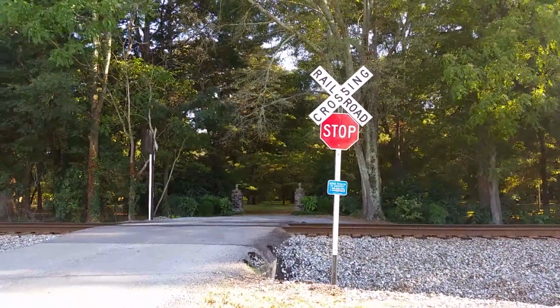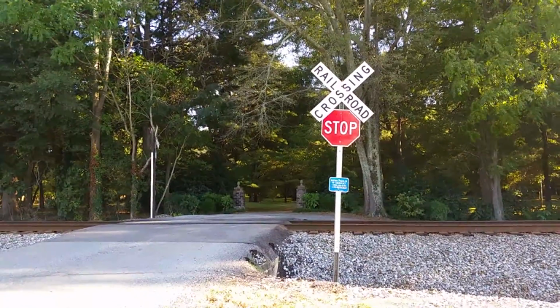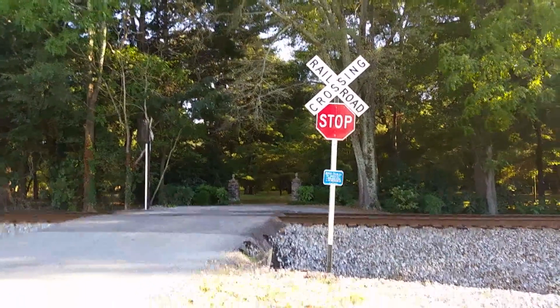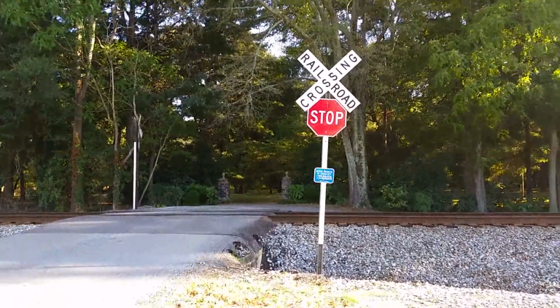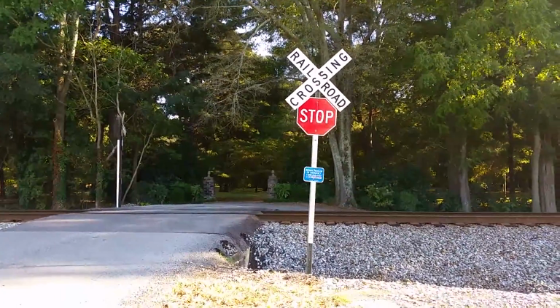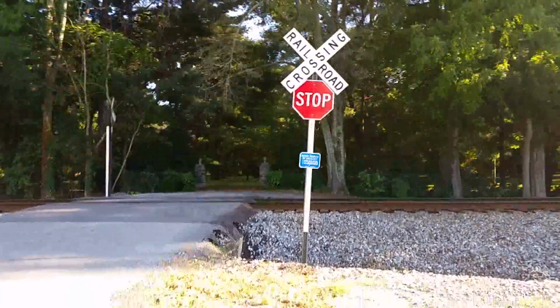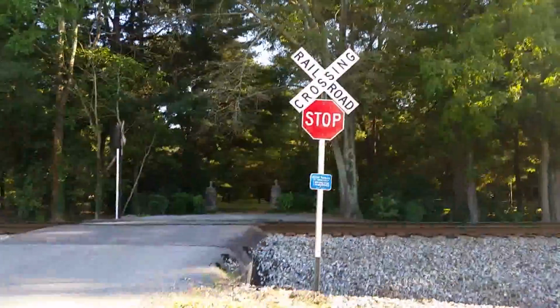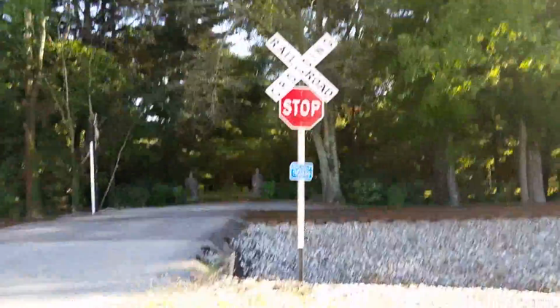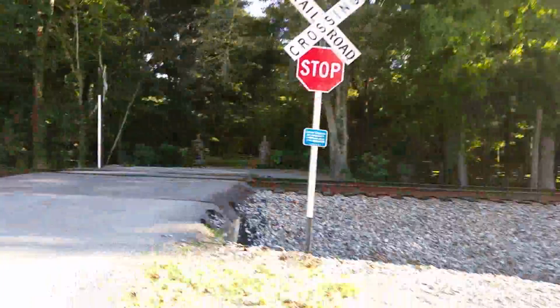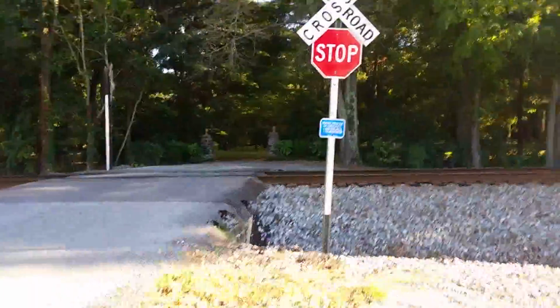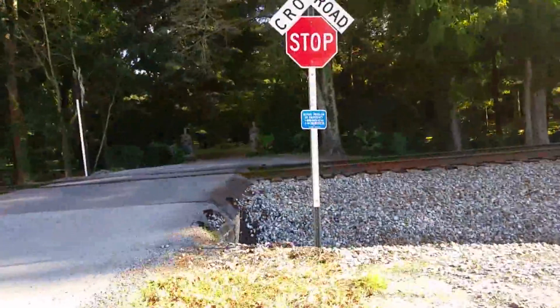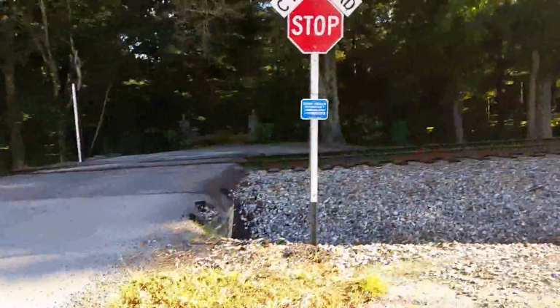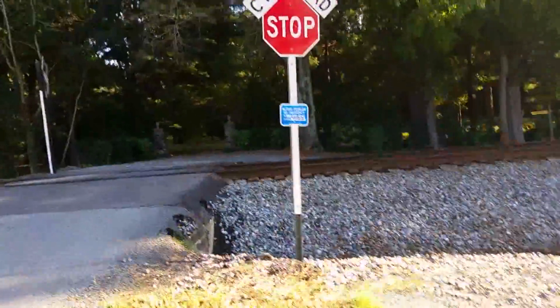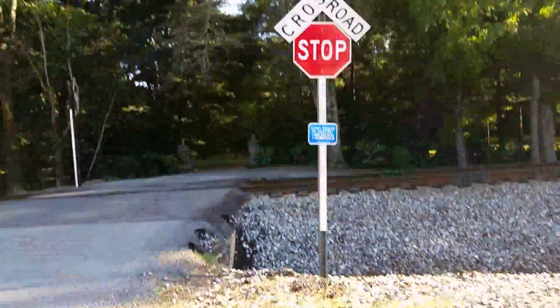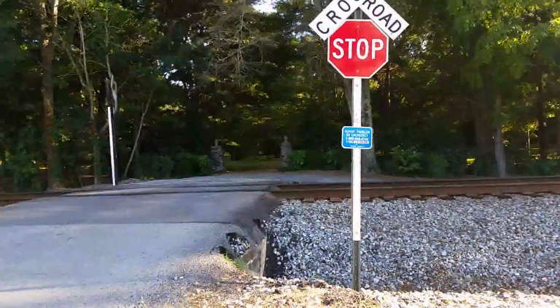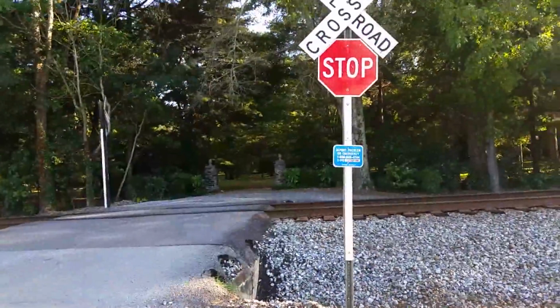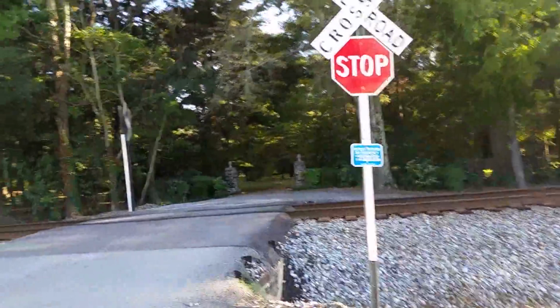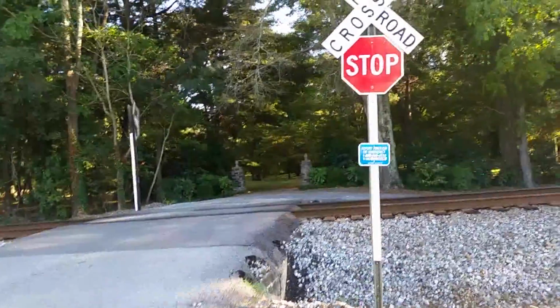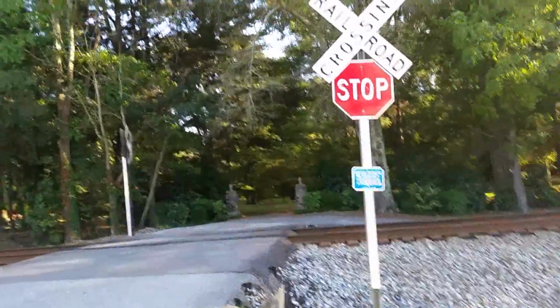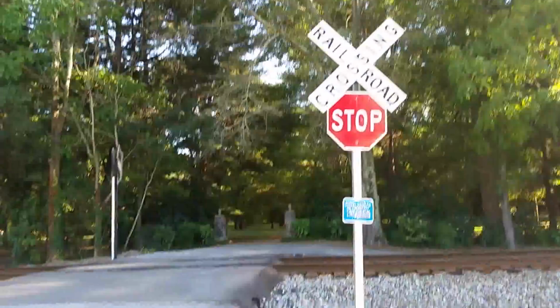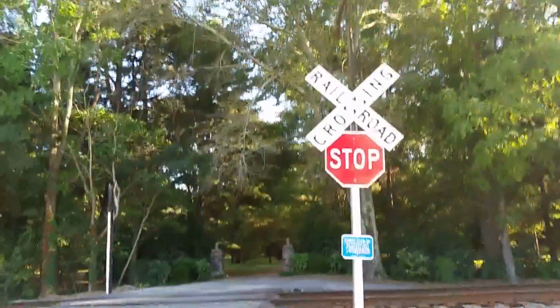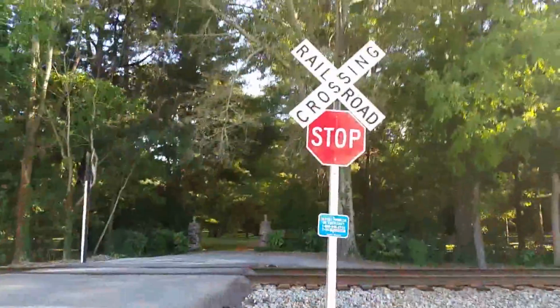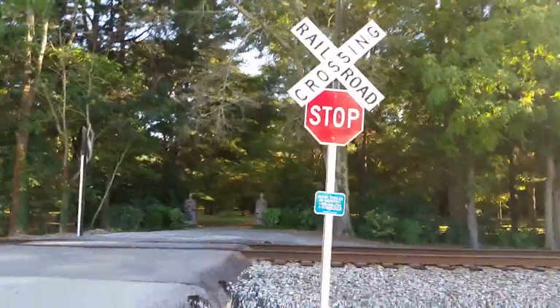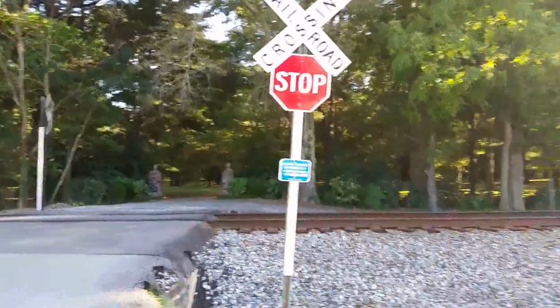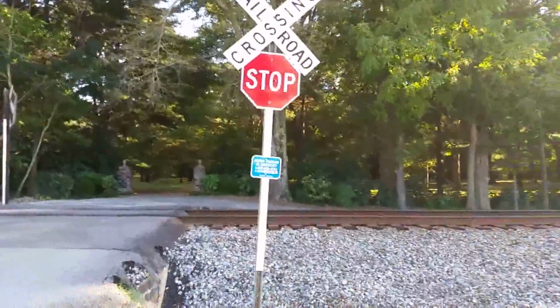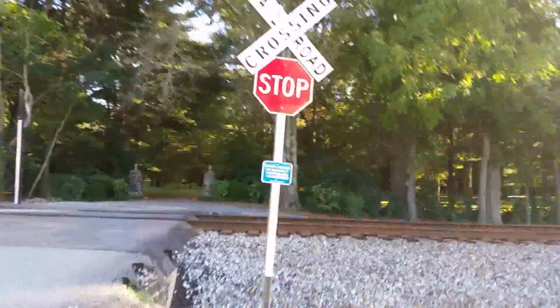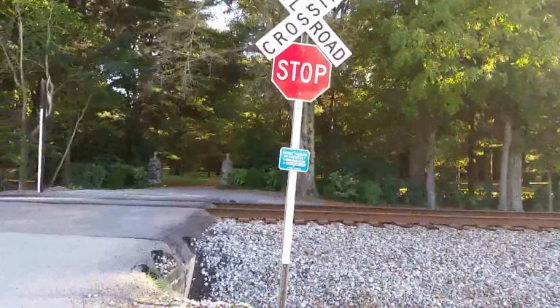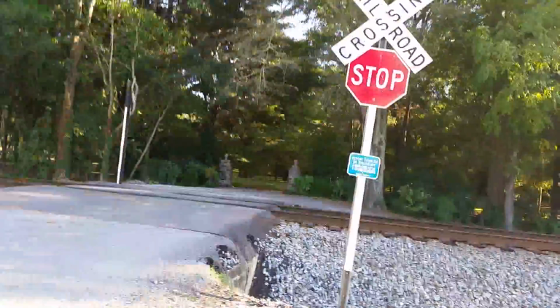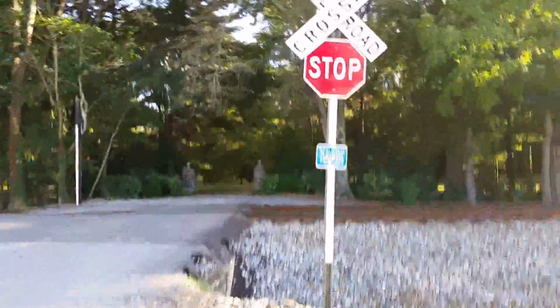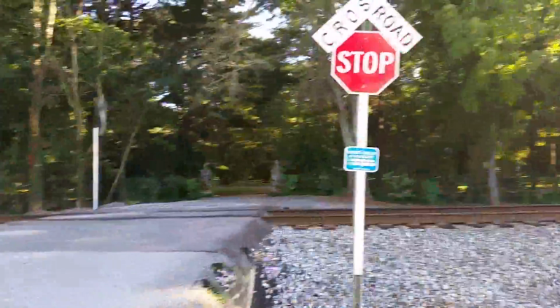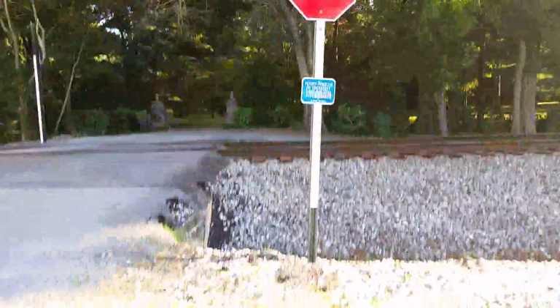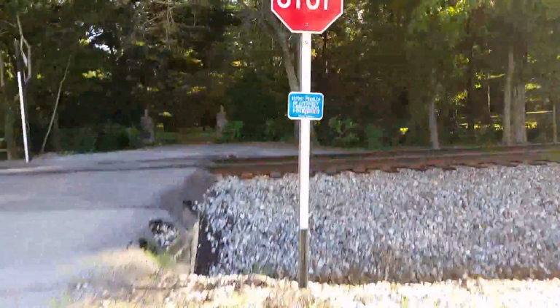Here we have the Water Street Railroad Crossing in Cortland, Alabama. This one is due to be closed soon, since the upgrade at Jackson Street has been completed.